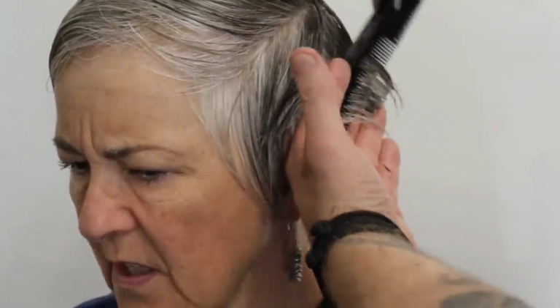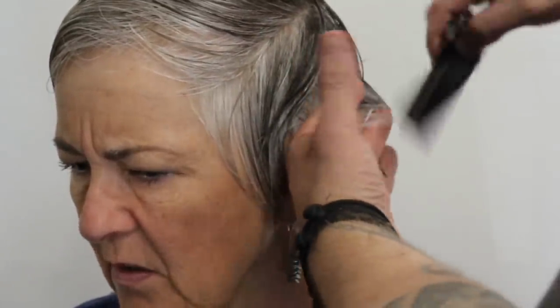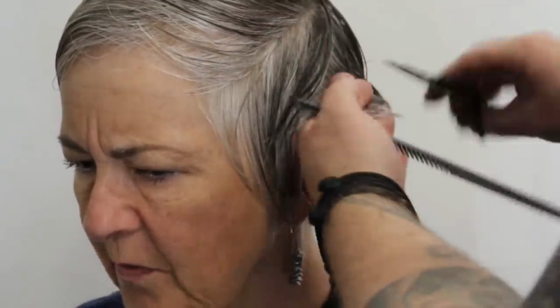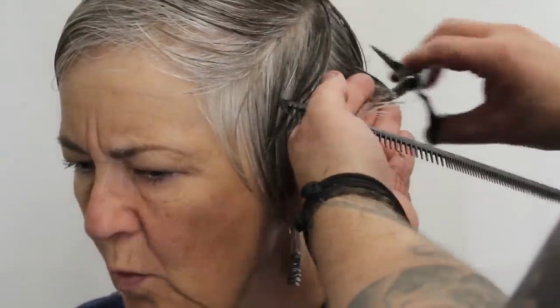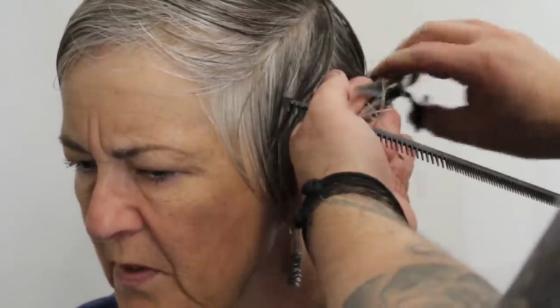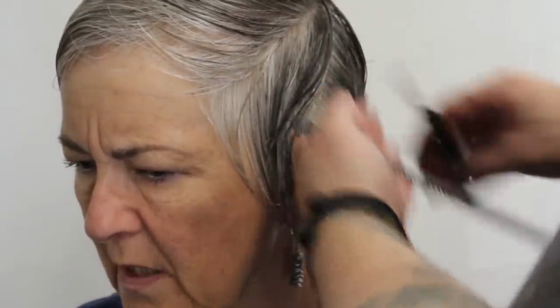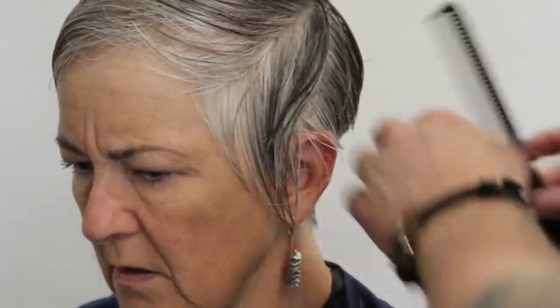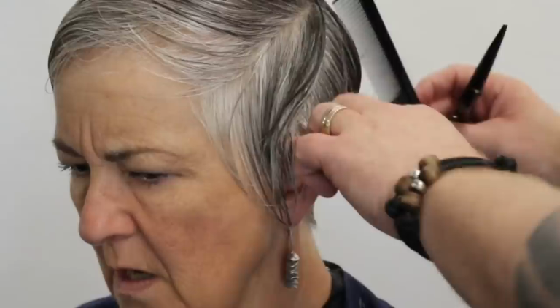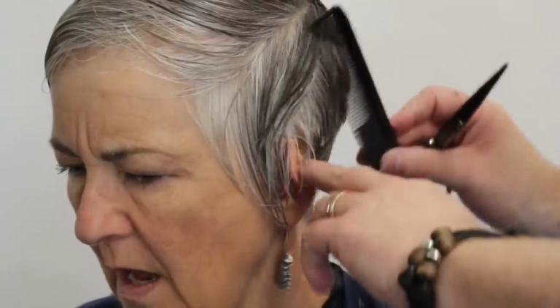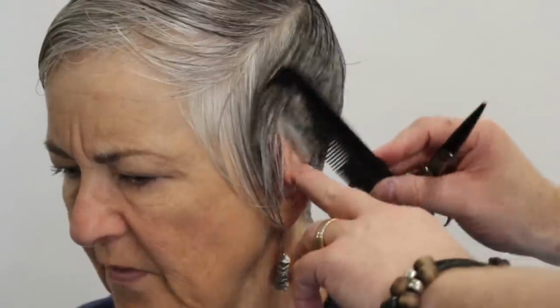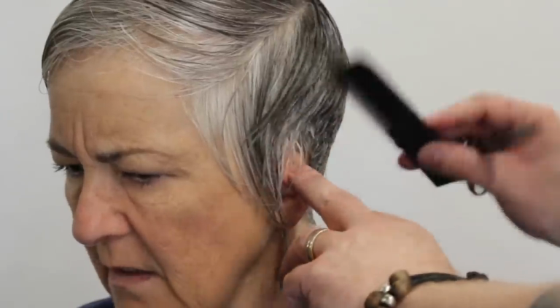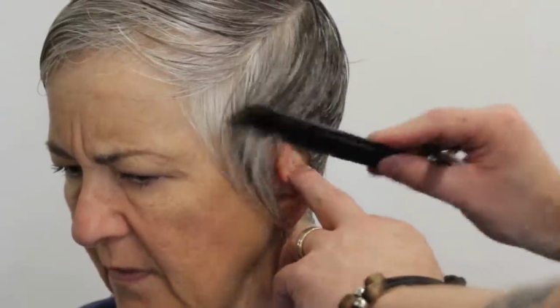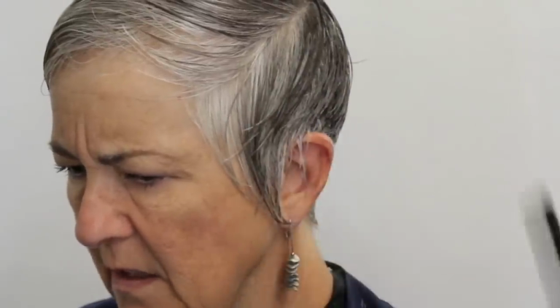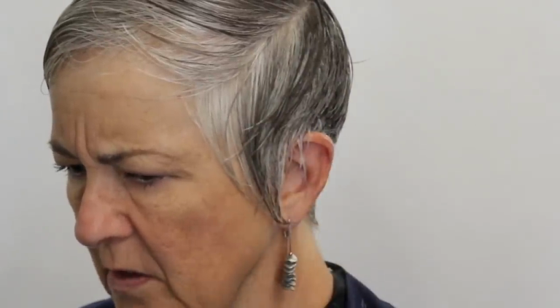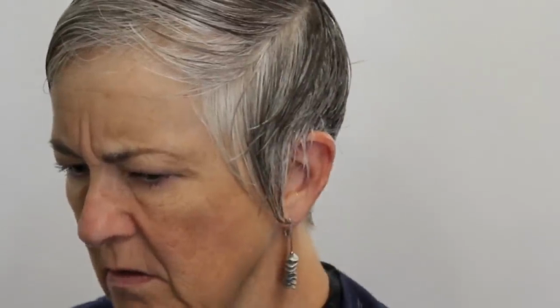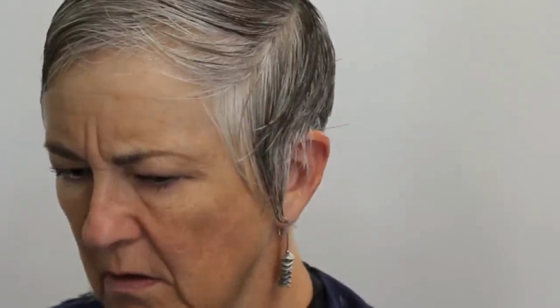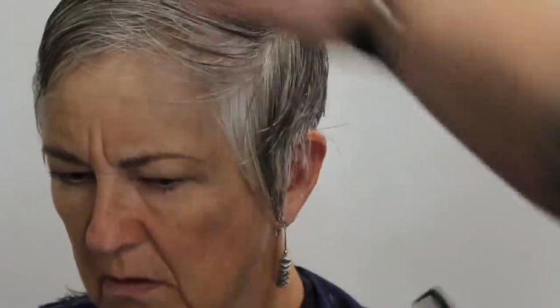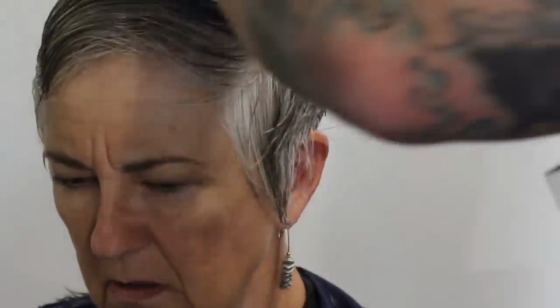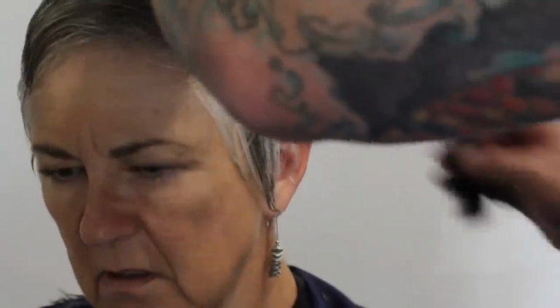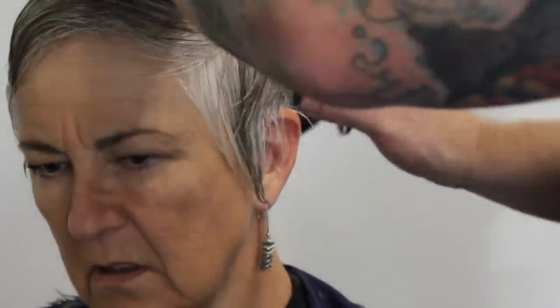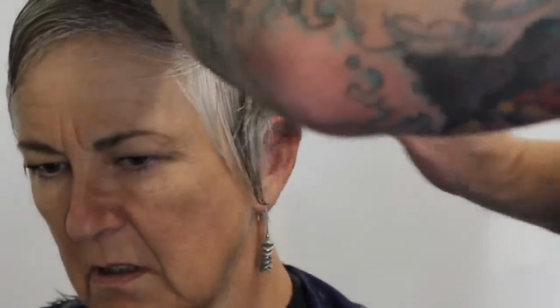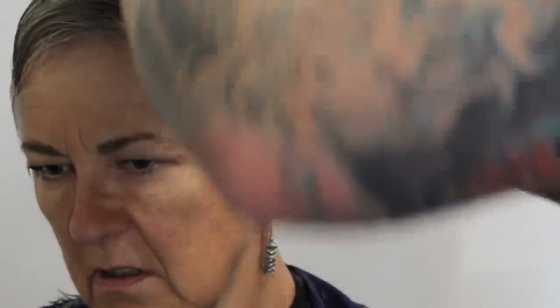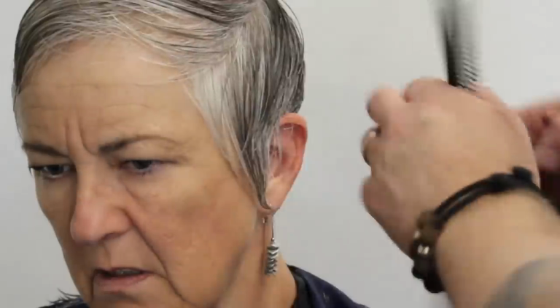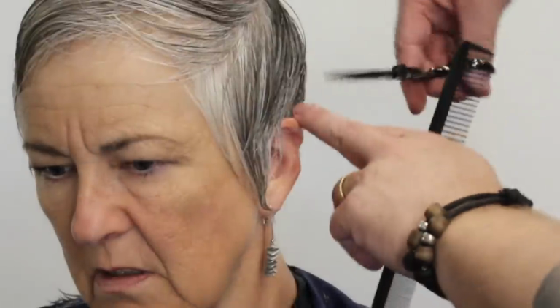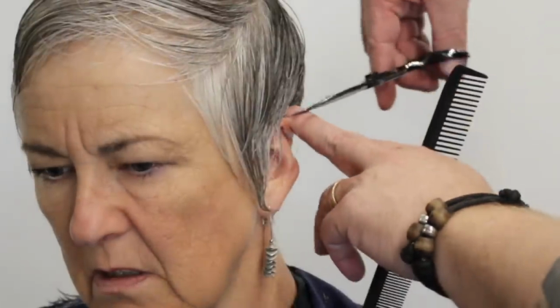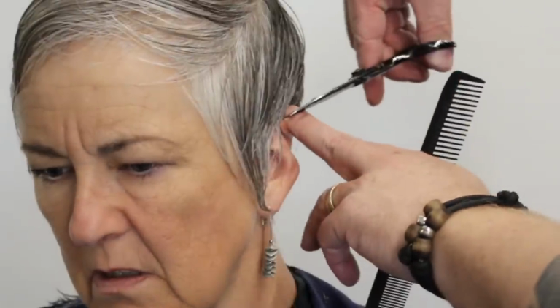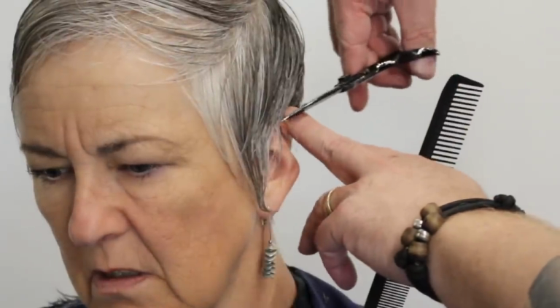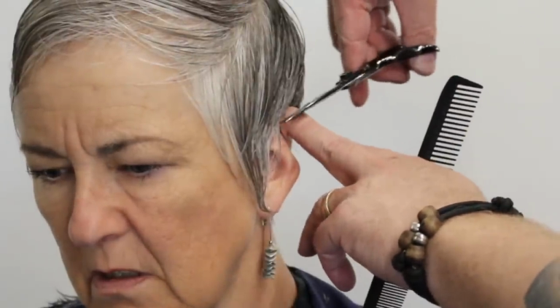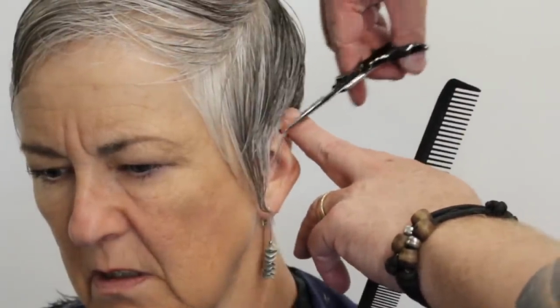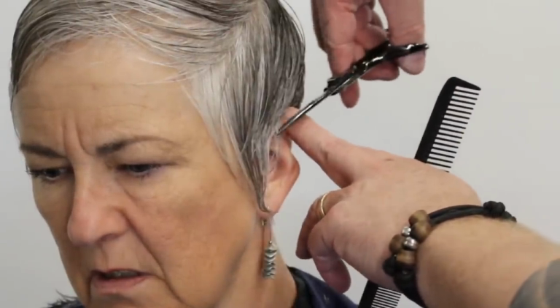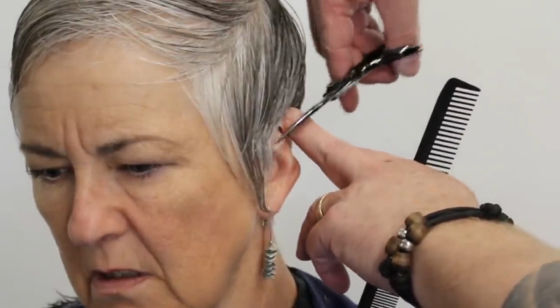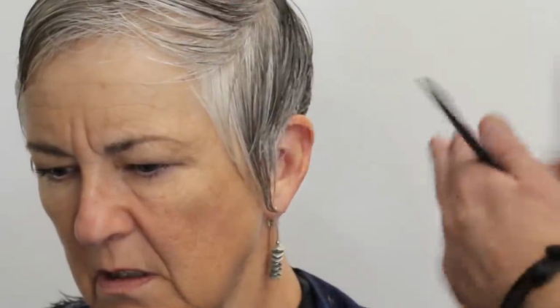As I continue around the side, you can see I'm taking slightly diagonal forward sections, but I'm also pushing the hair completely forward to make sure there are no loose ends and it's very tight around the ear.